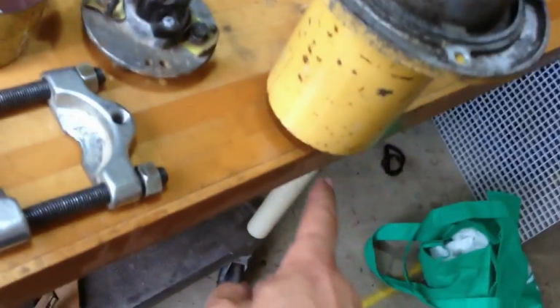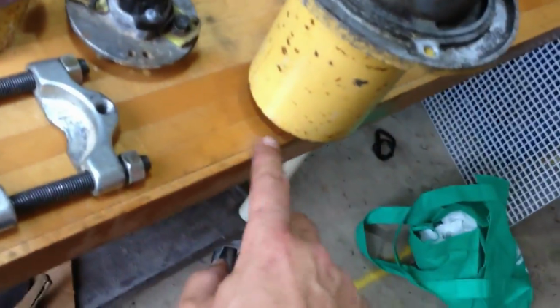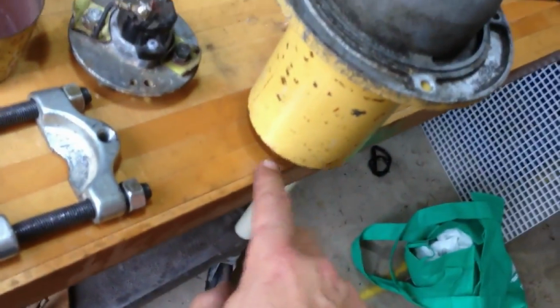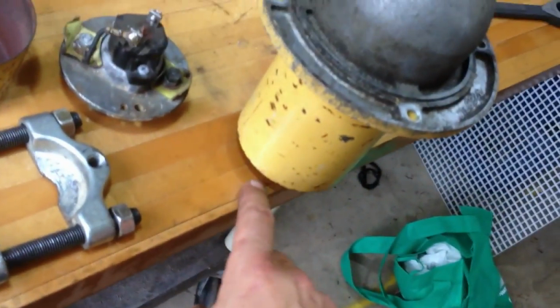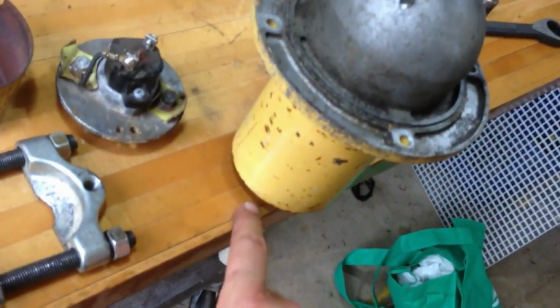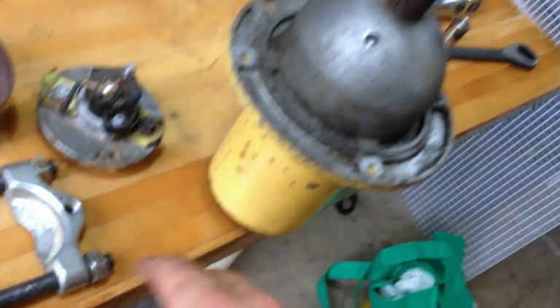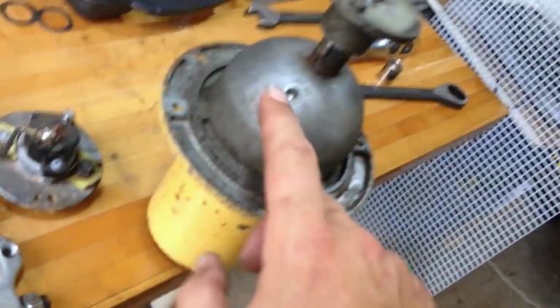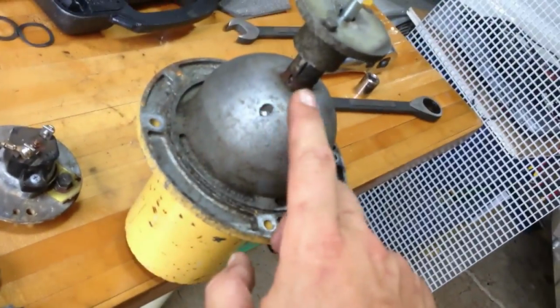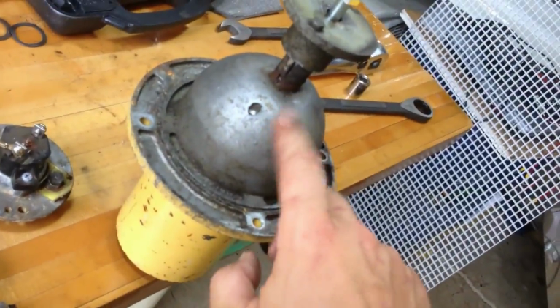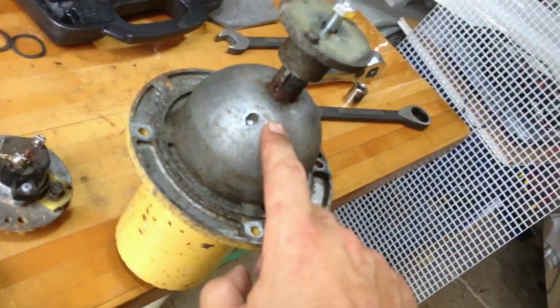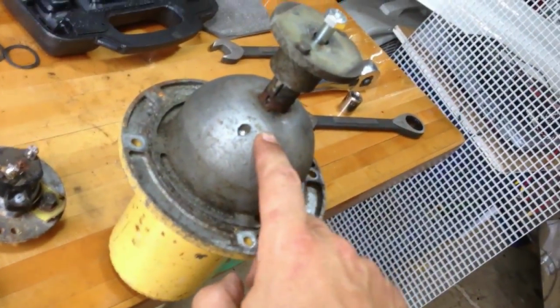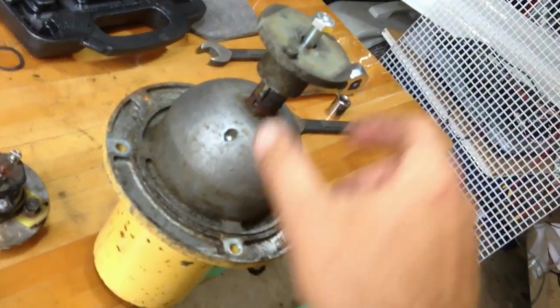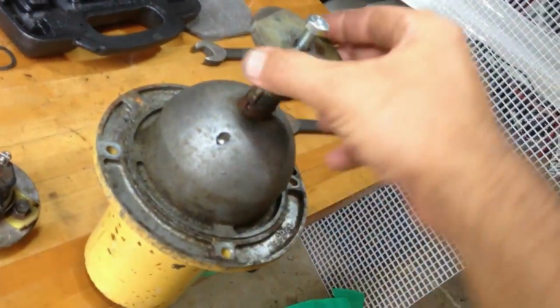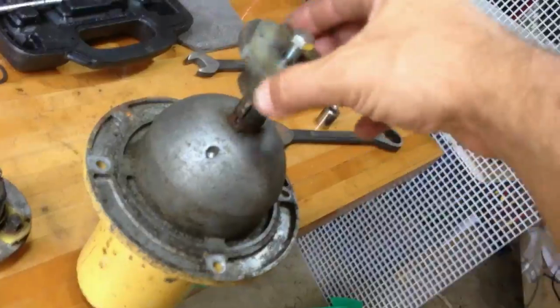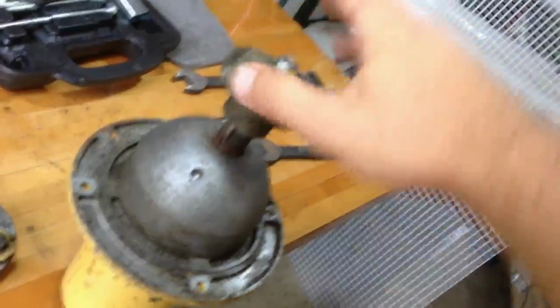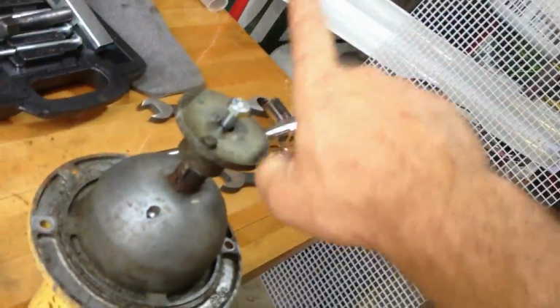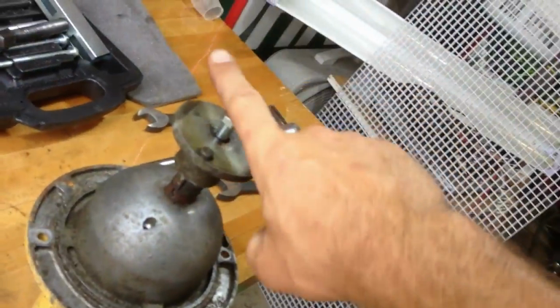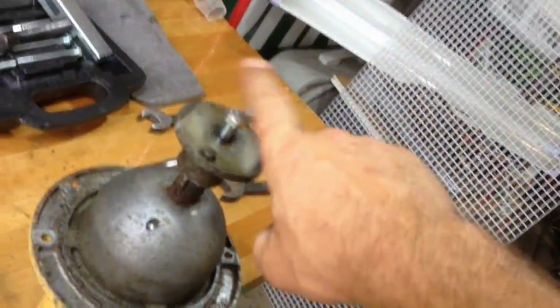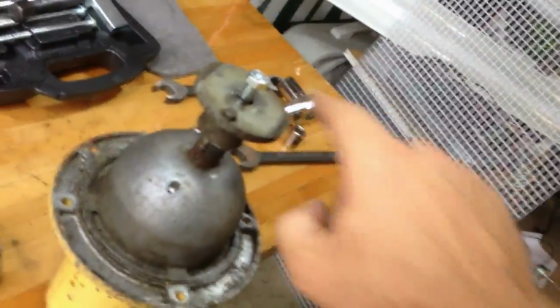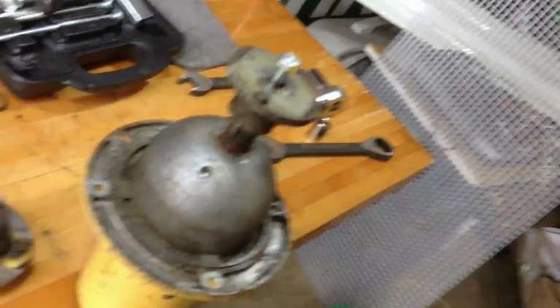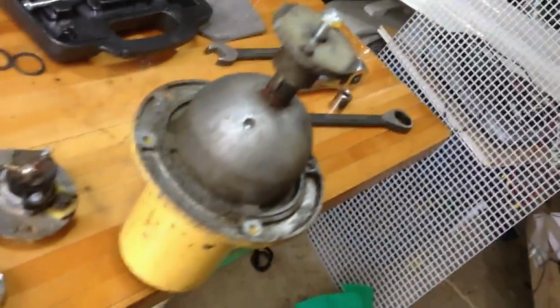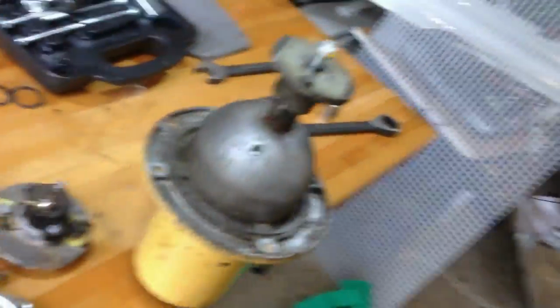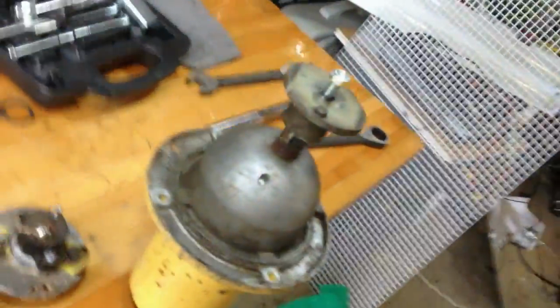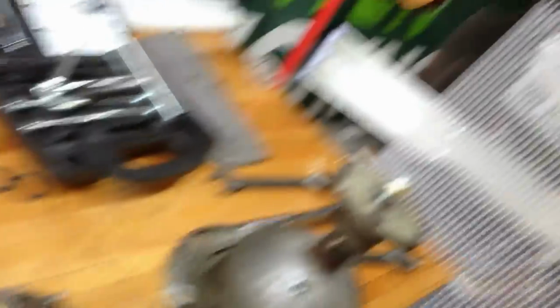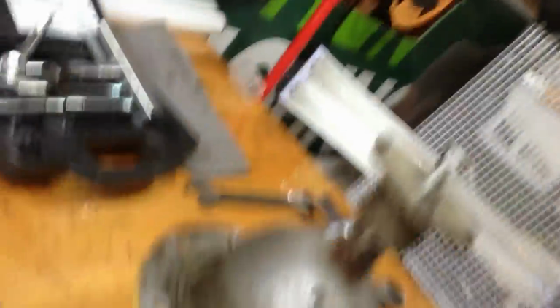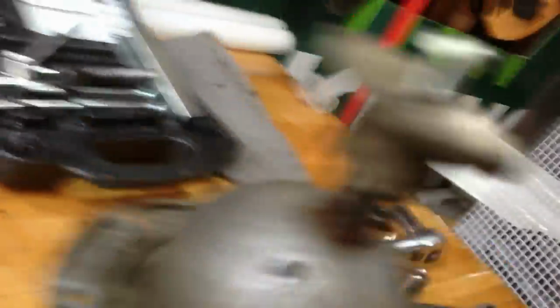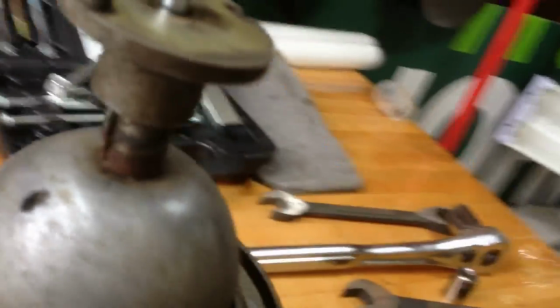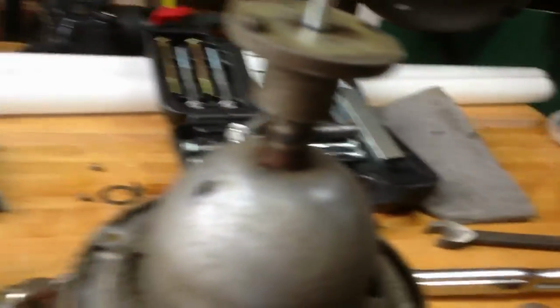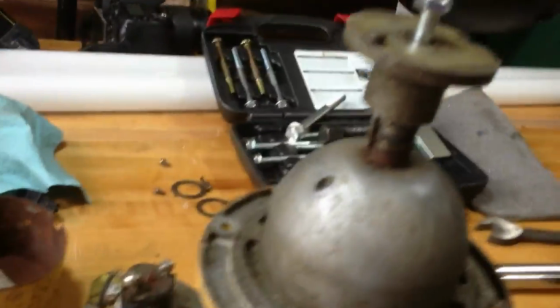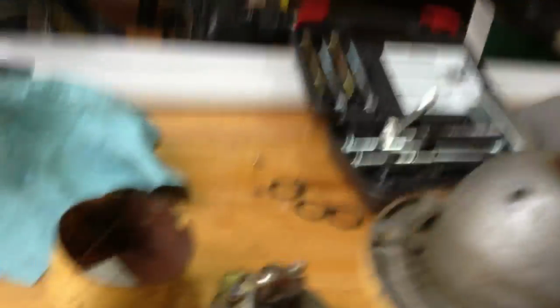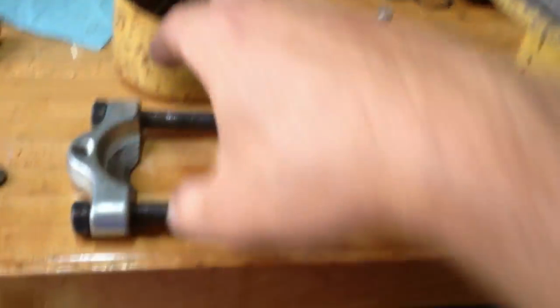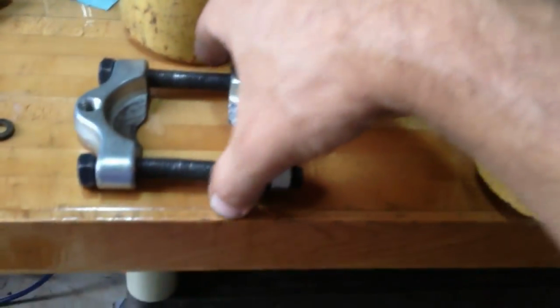The bearing on this end looked good, but I think the trouble was up in this end. This little hub holds the blade on, and I couldn't get that off. So I talked to a couple of guys, and they said use a bearing separator.